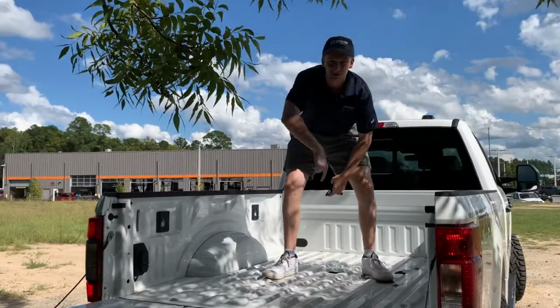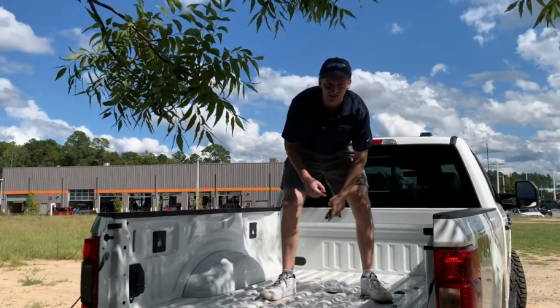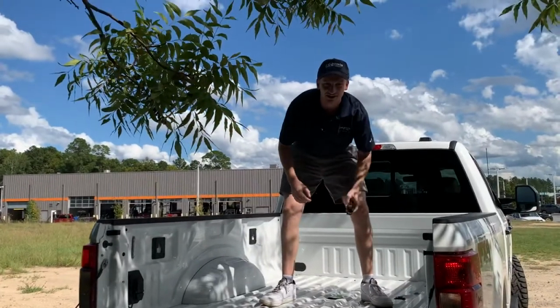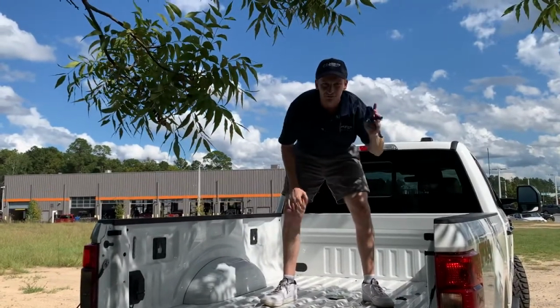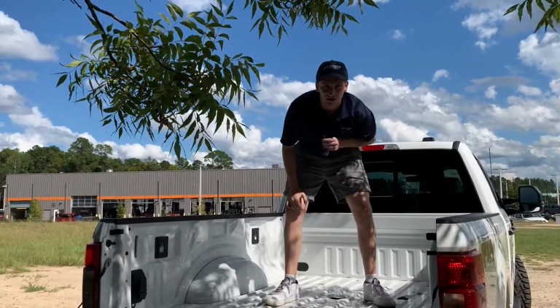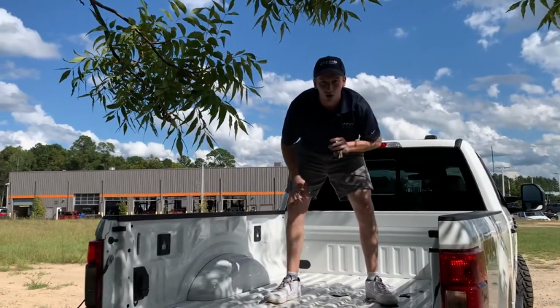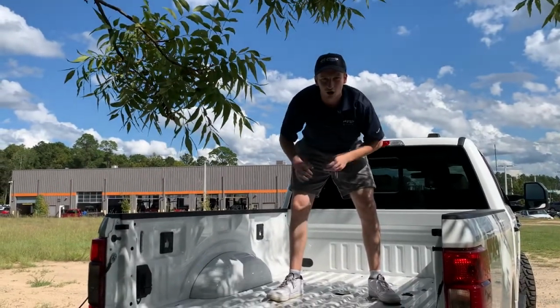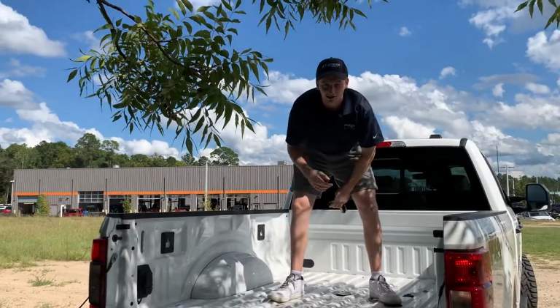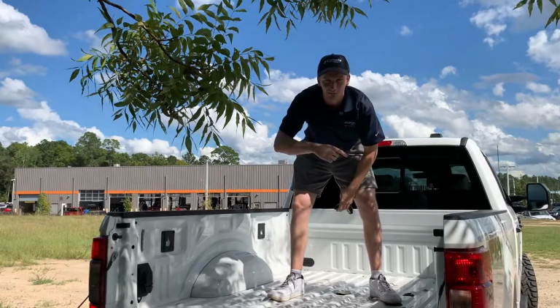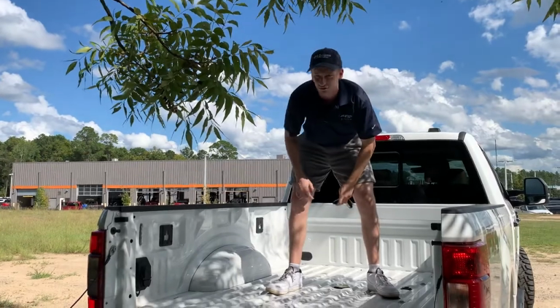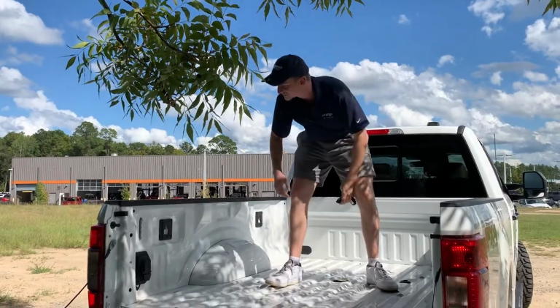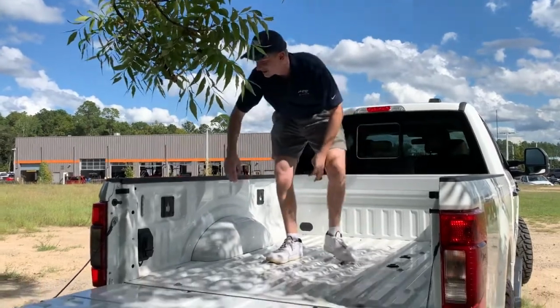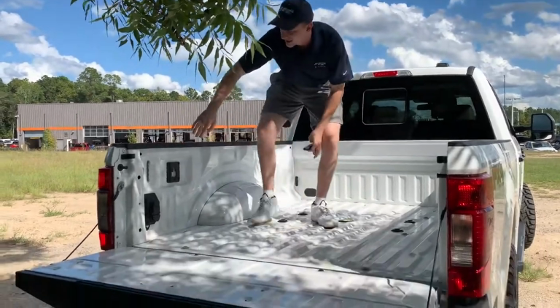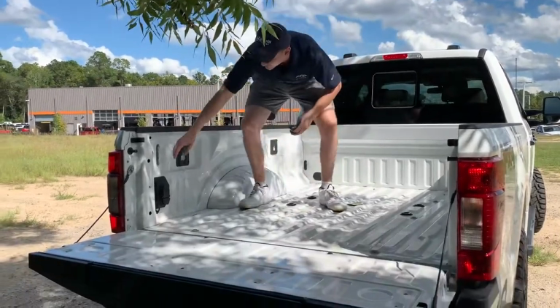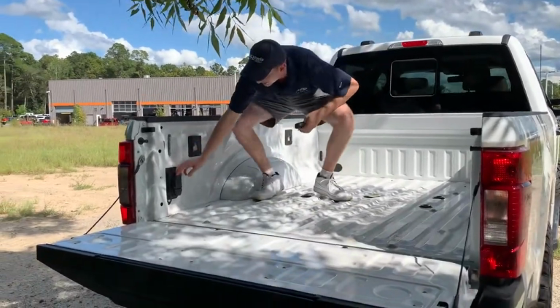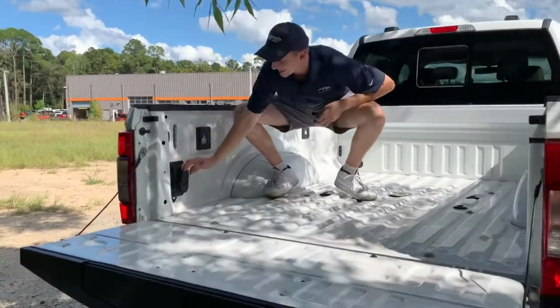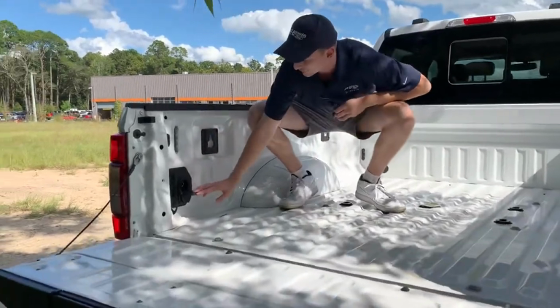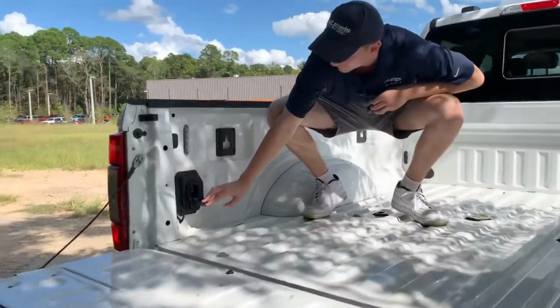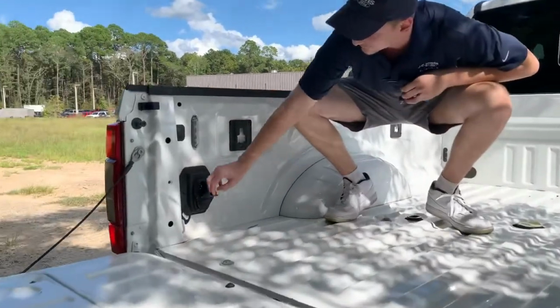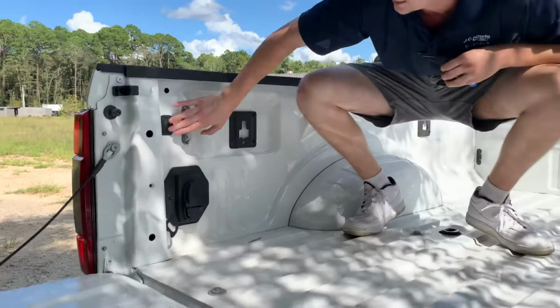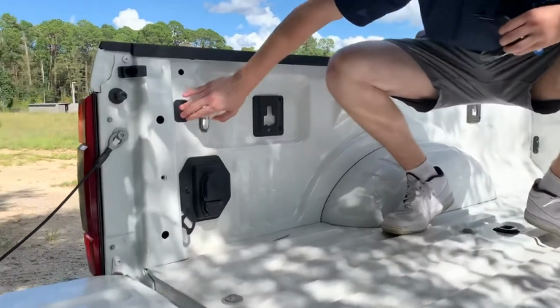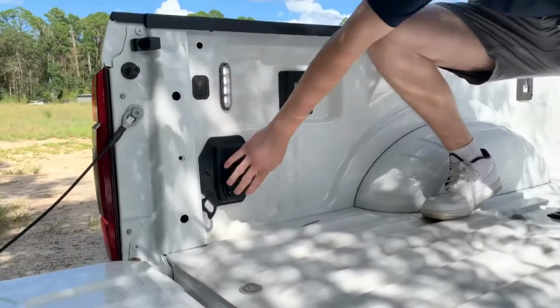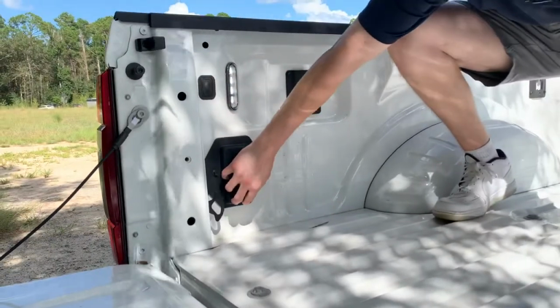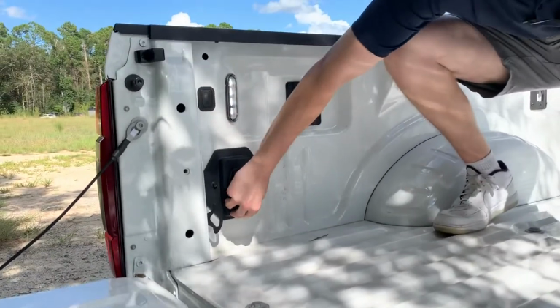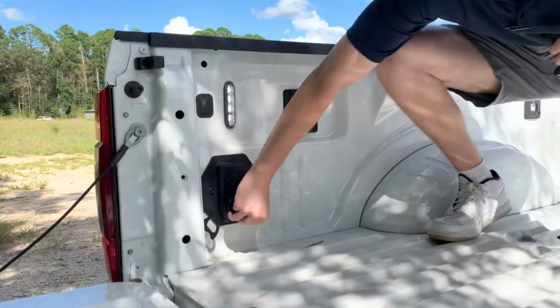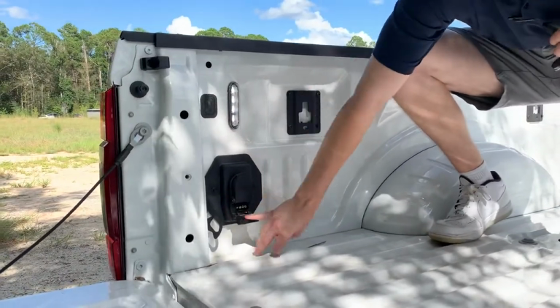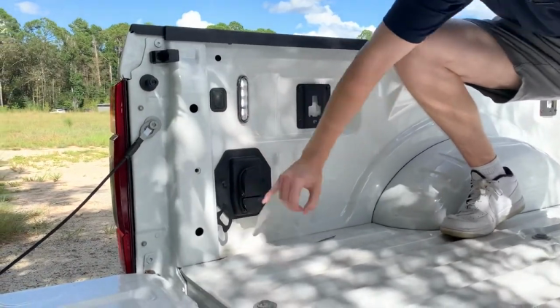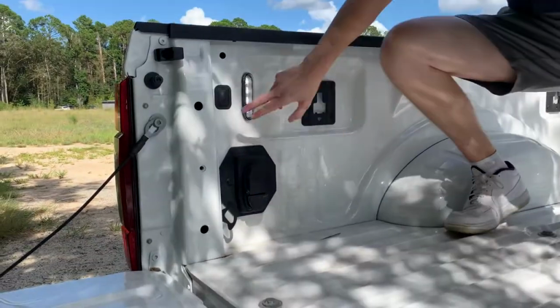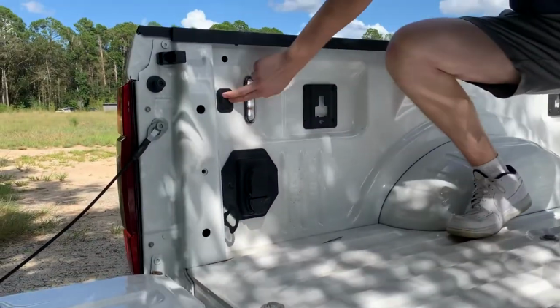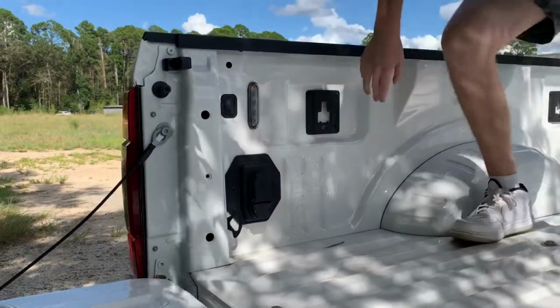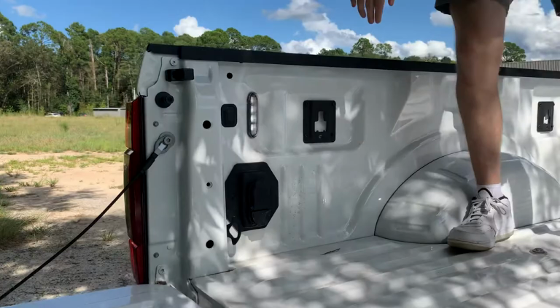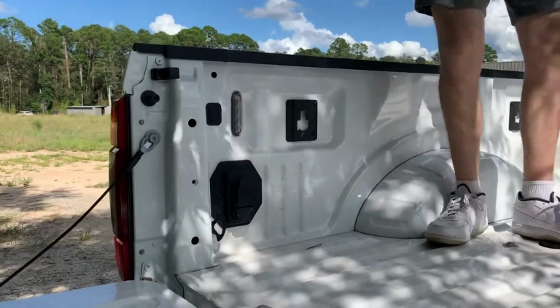6.7 diesel, FX4 off-road package with better suspension and skid plates. We've got back here our Ford Motor Company trailer hitch, as well as your LED lights and your tie-downs.